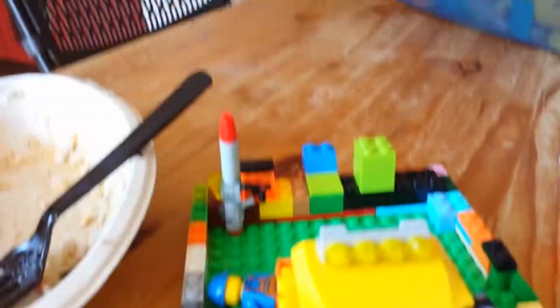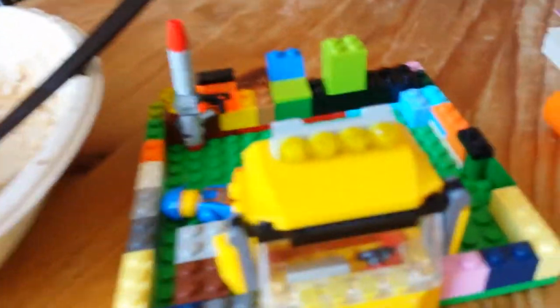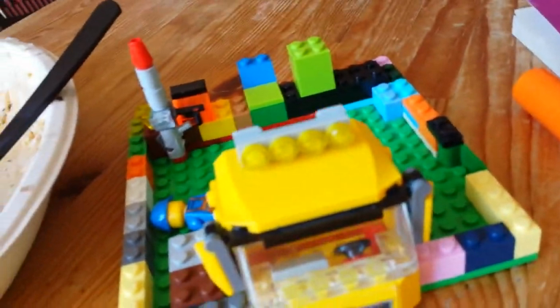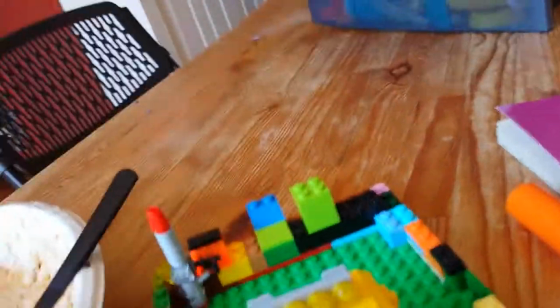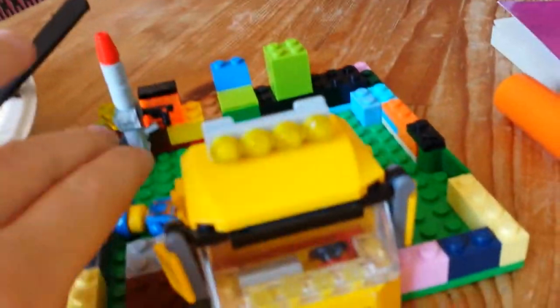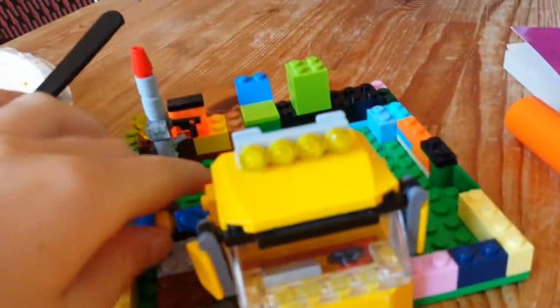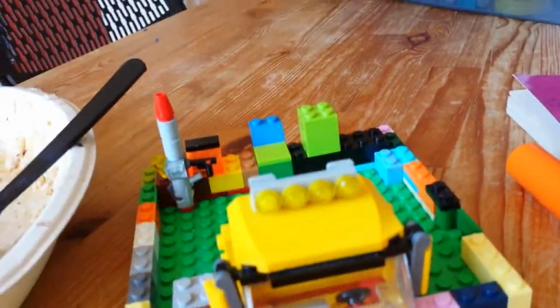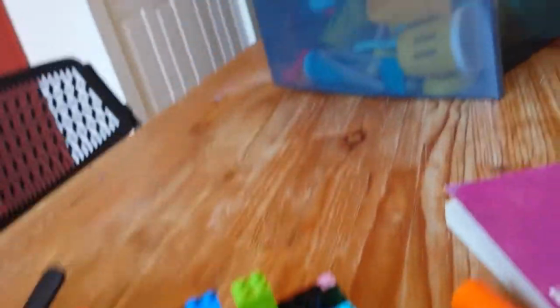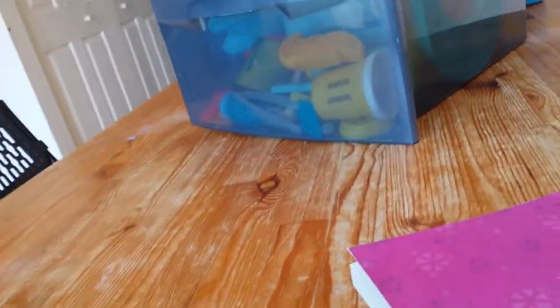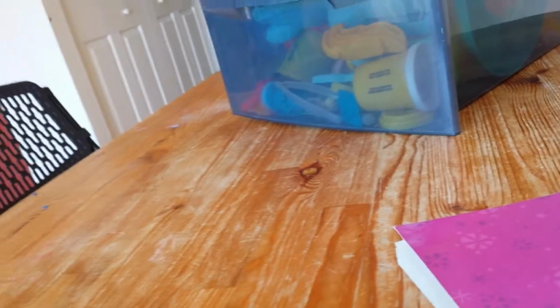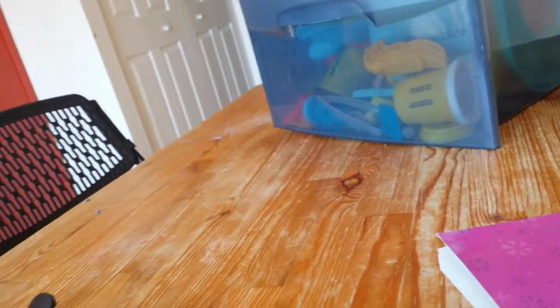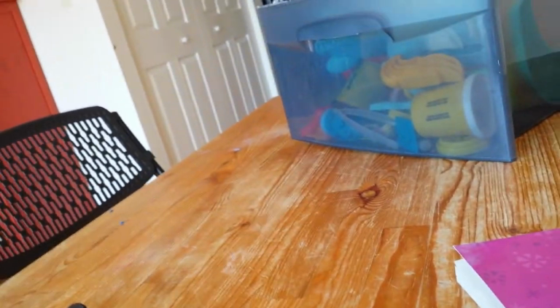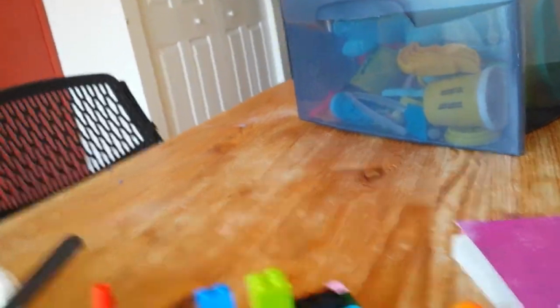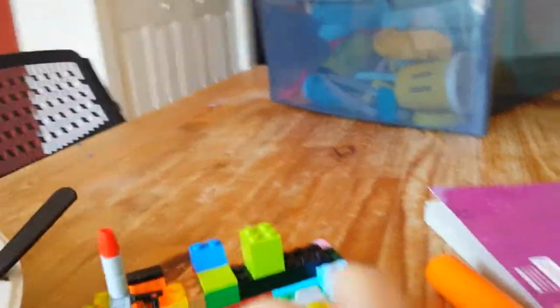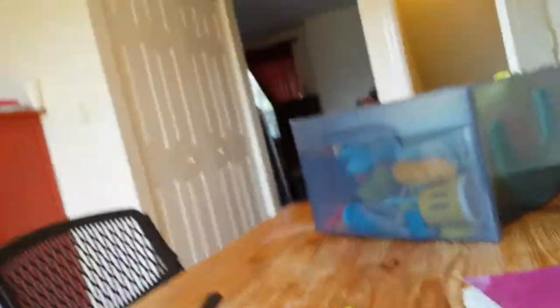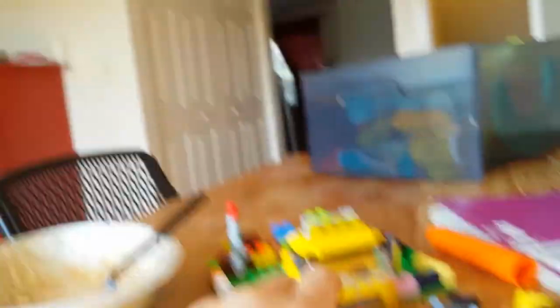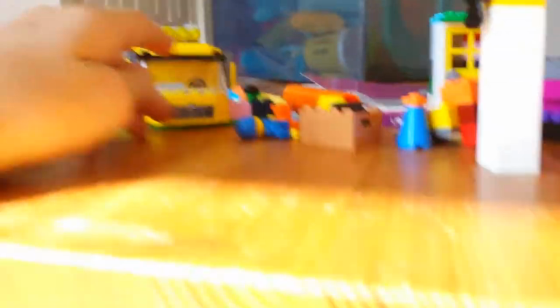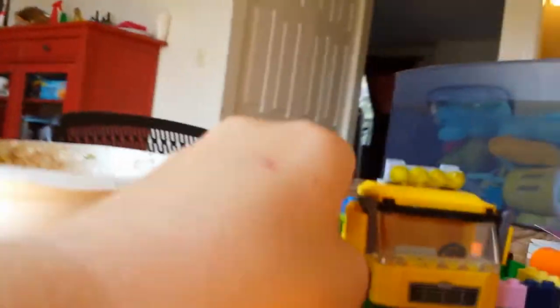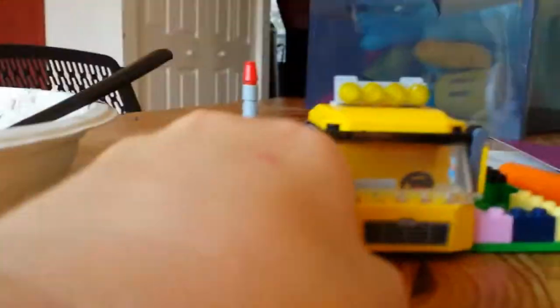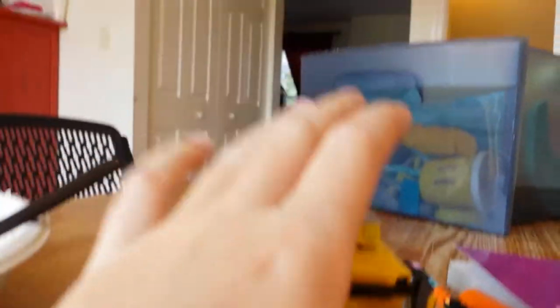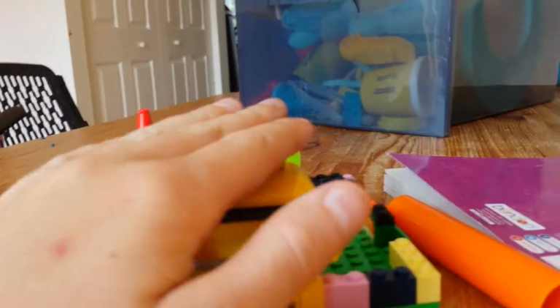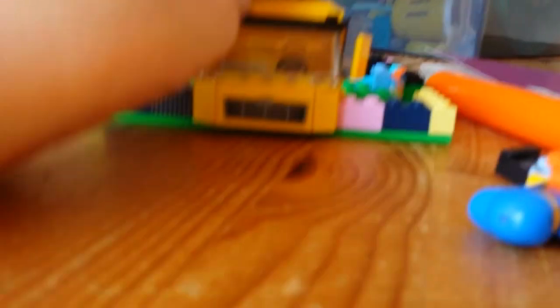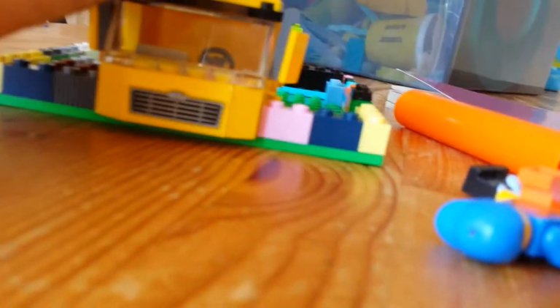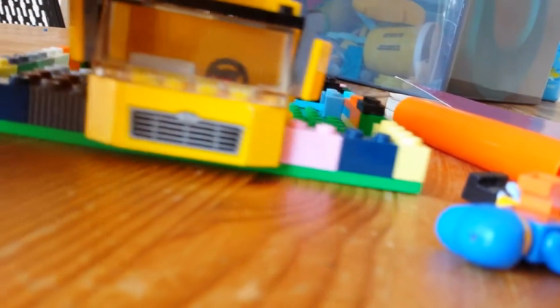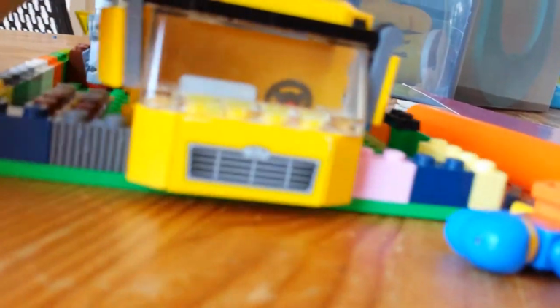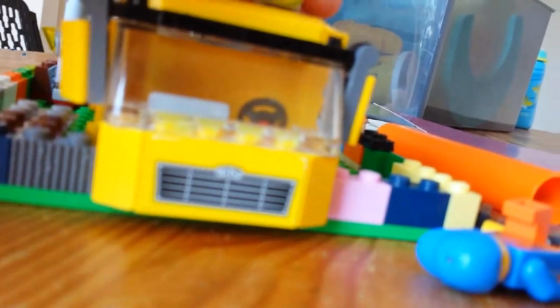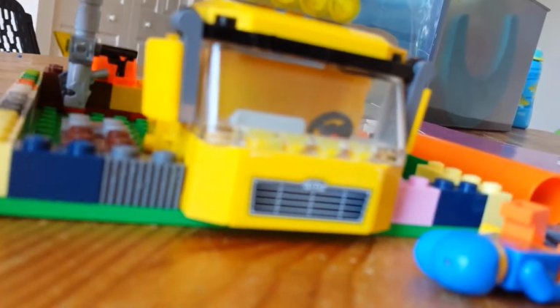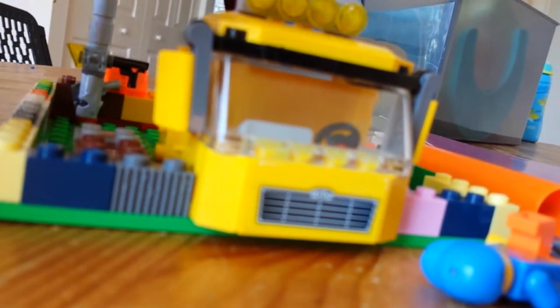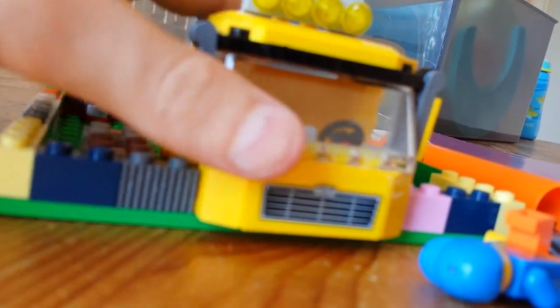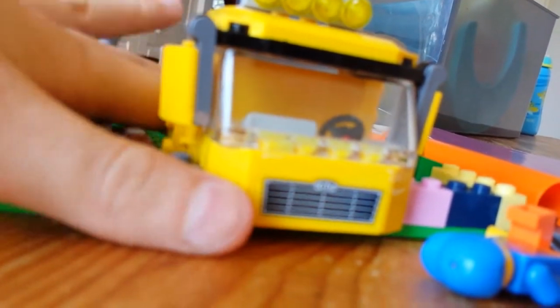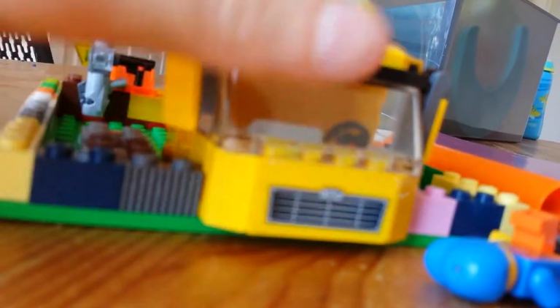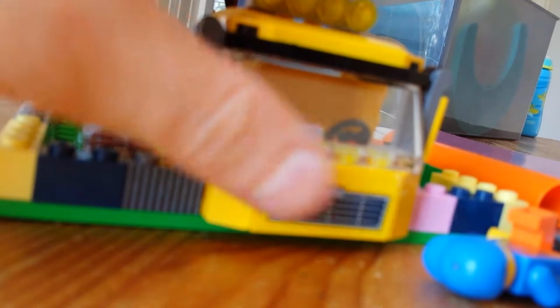Welcome back to another LEGO video! This is a LEGO boathouse I just completely built. This is the controller's room.